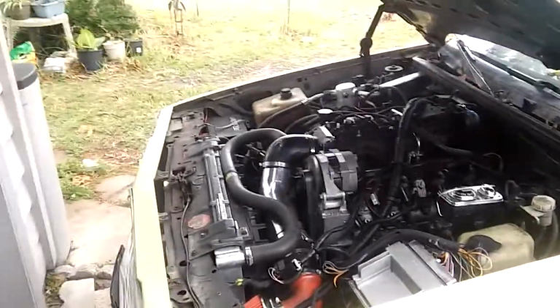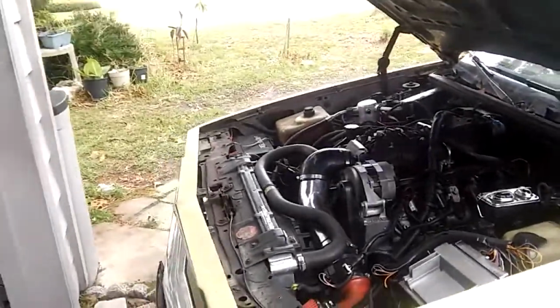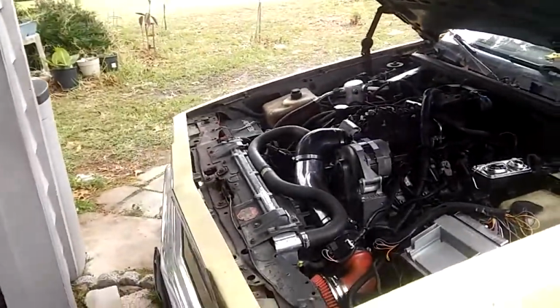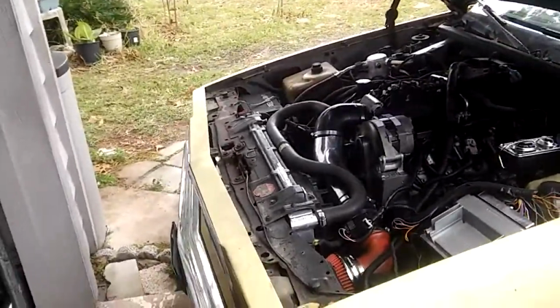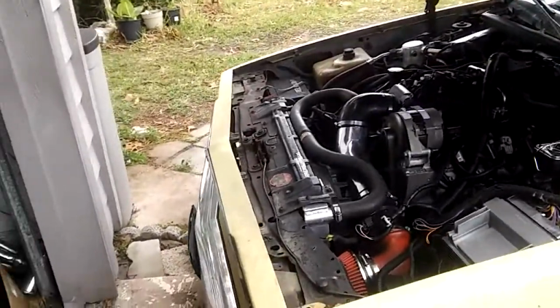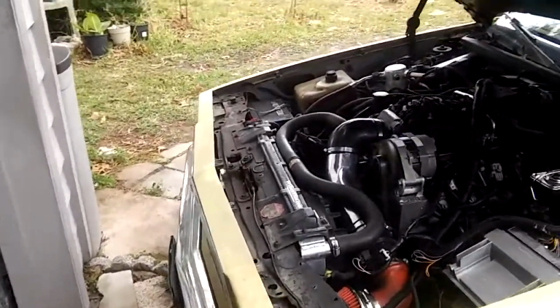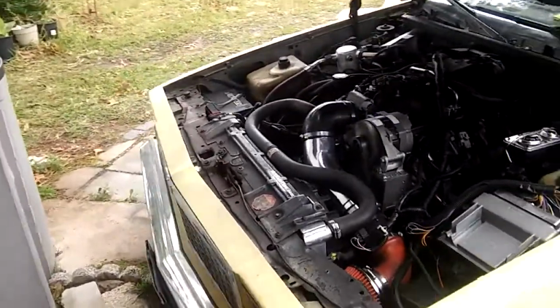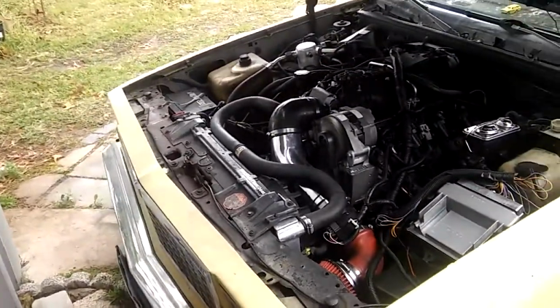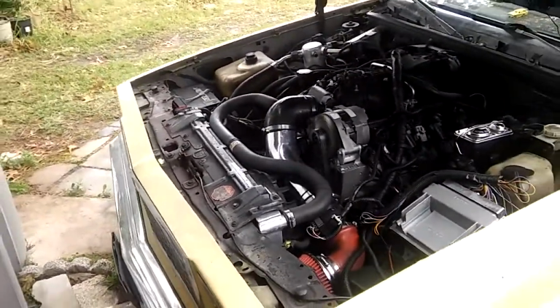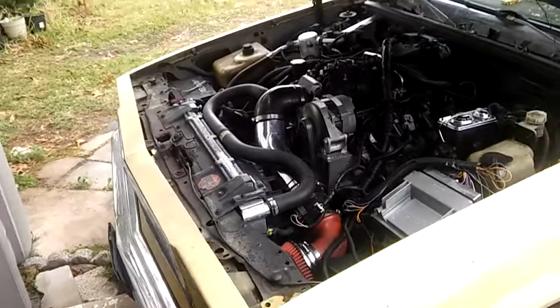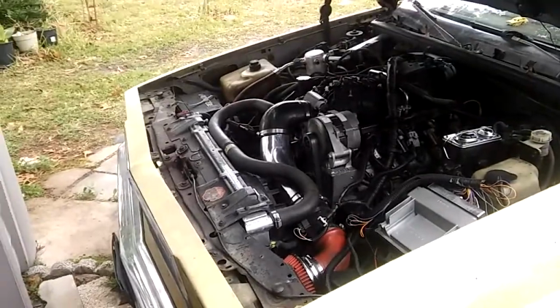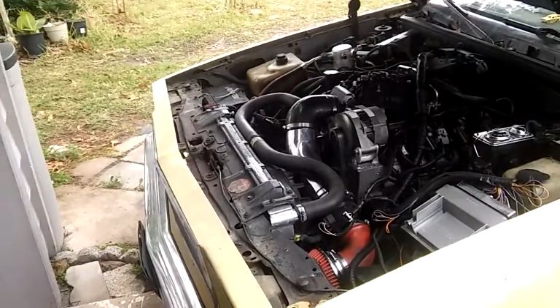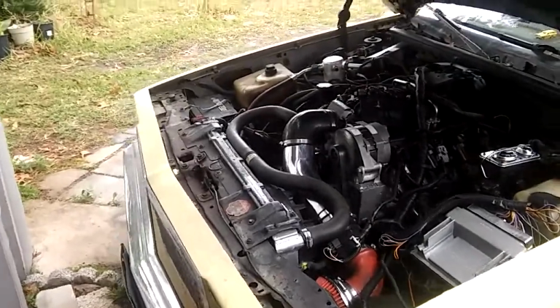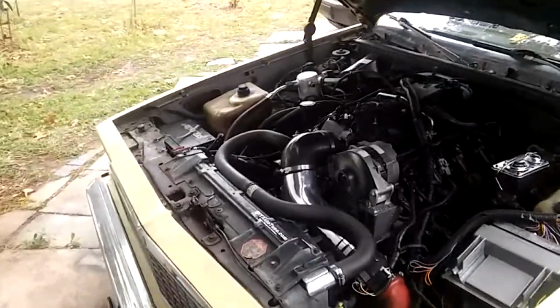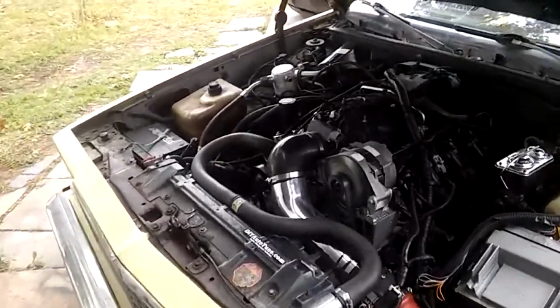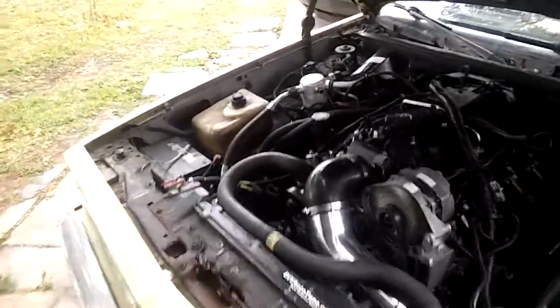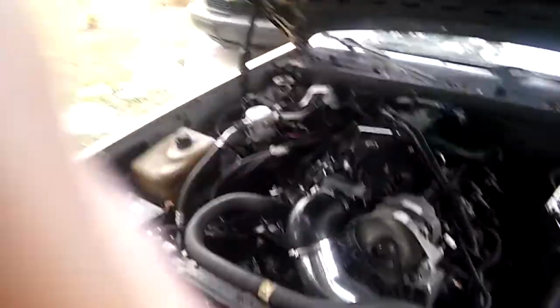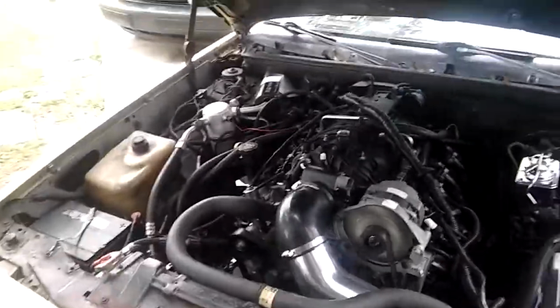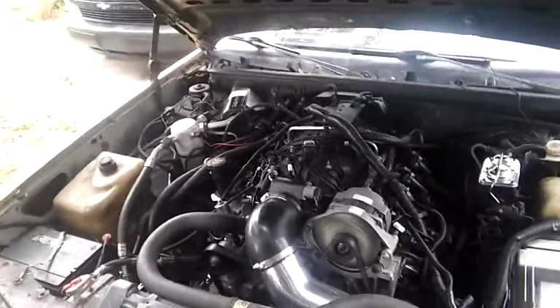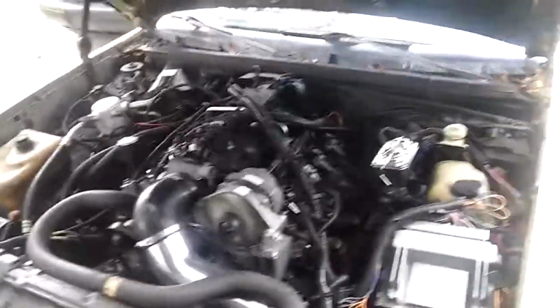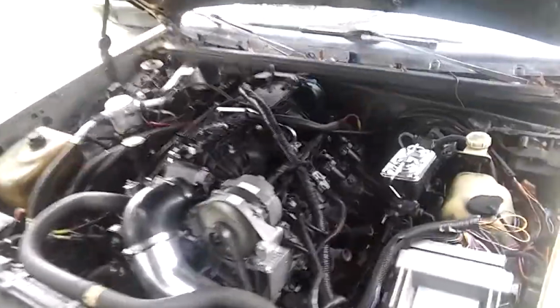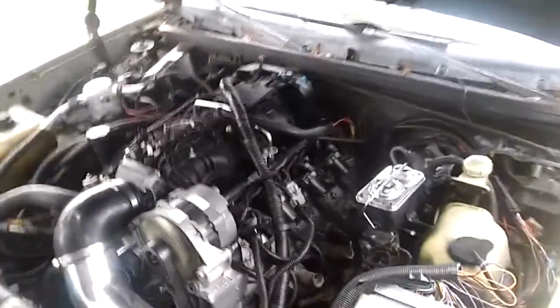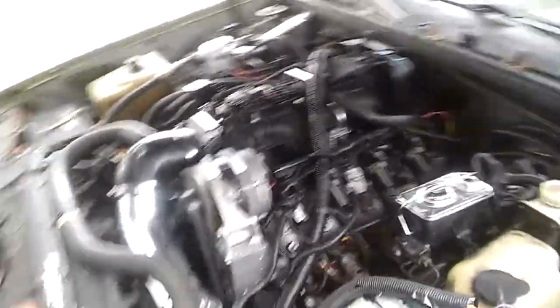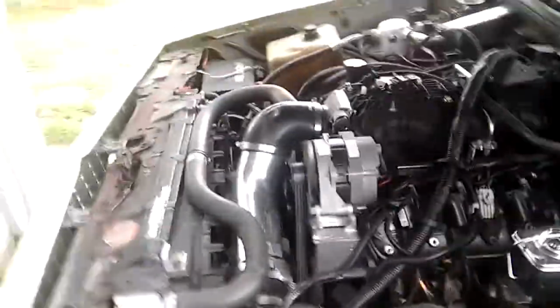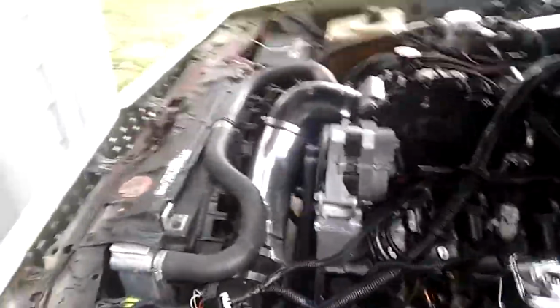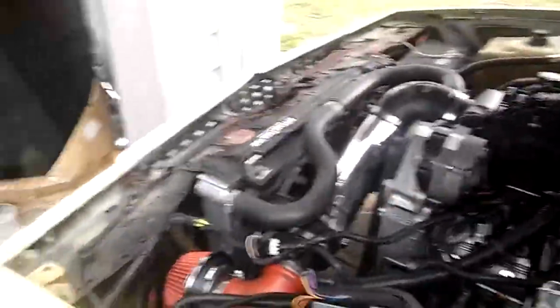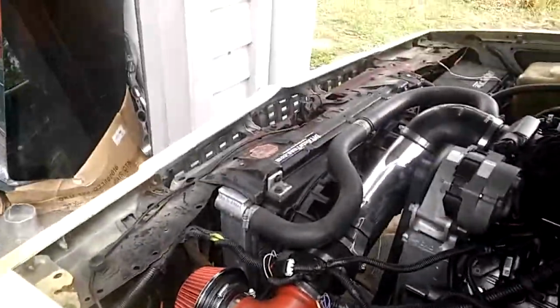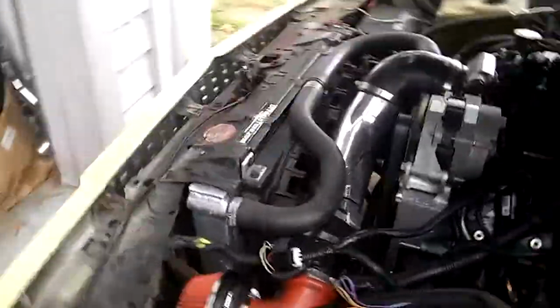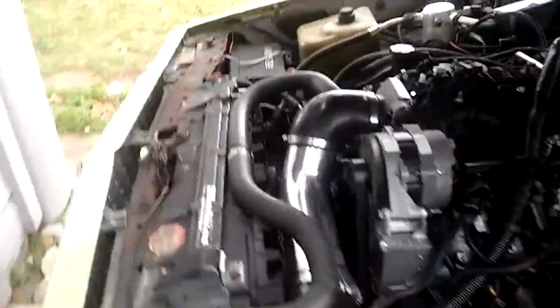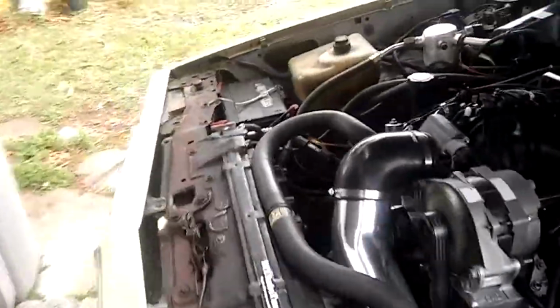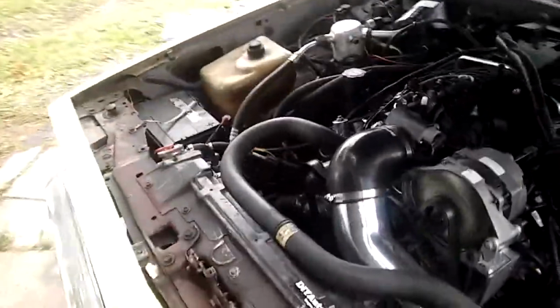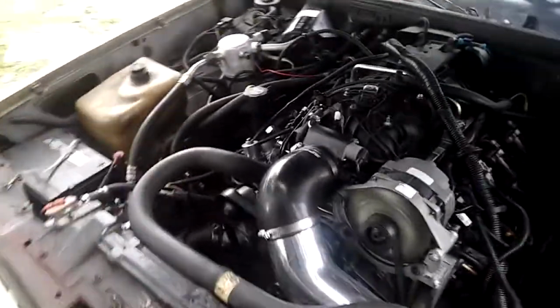Got to tune the idle mixture since I moved the mass airflow sensor, but the fans kicked on. Still a work in progress.